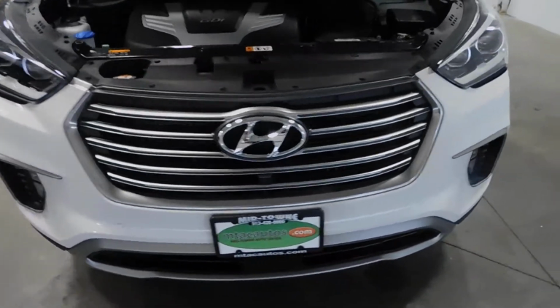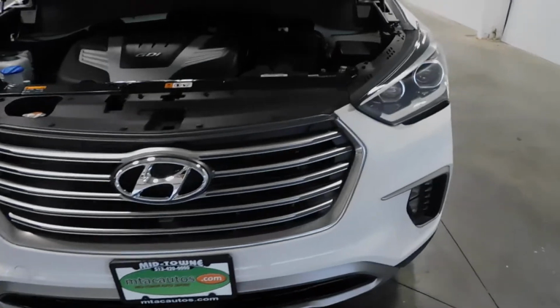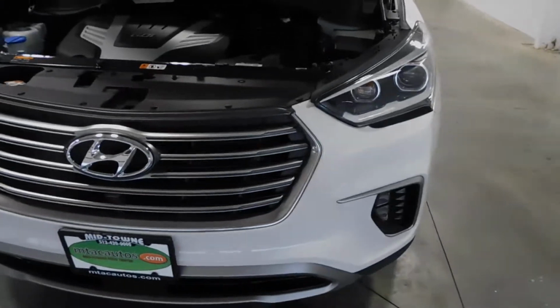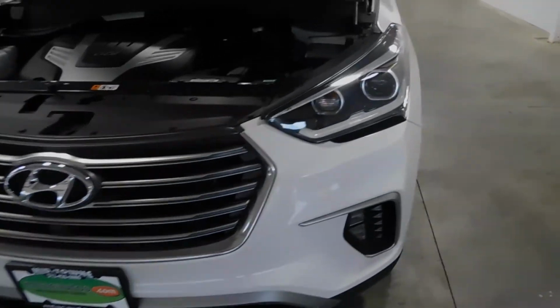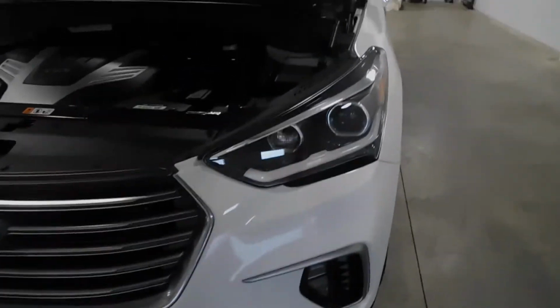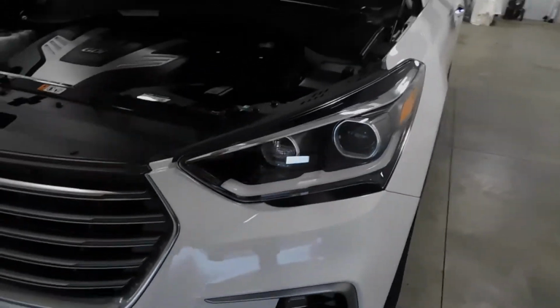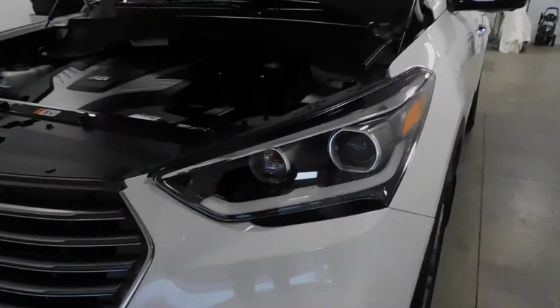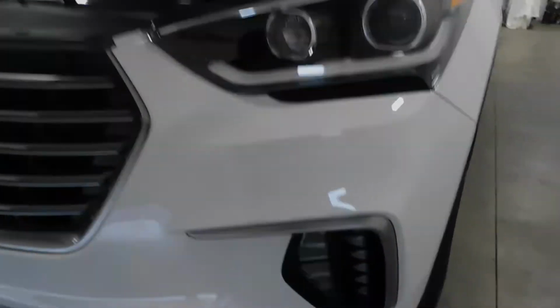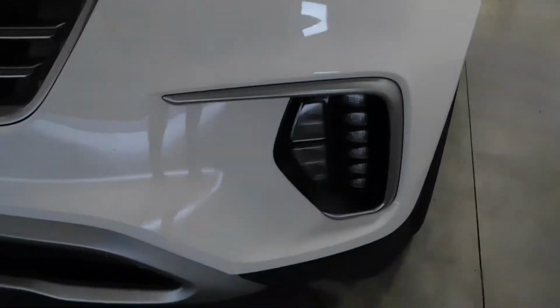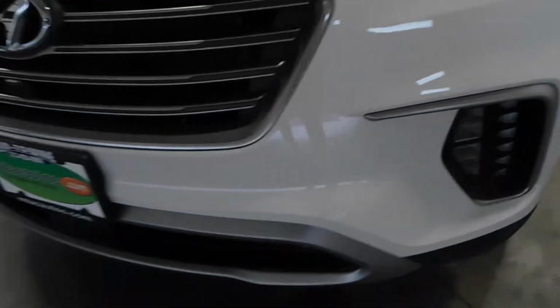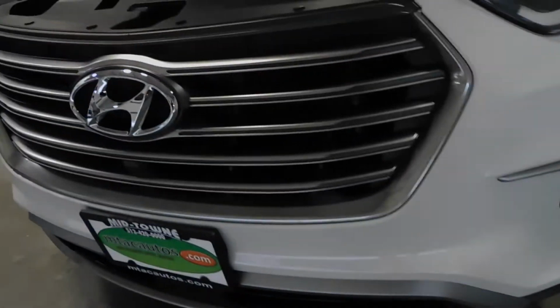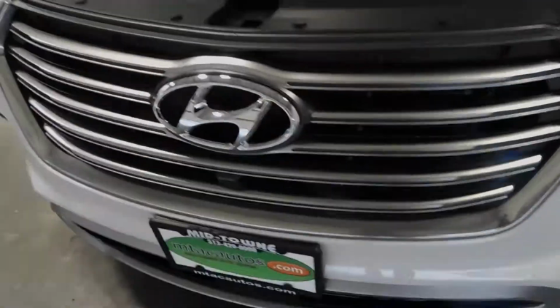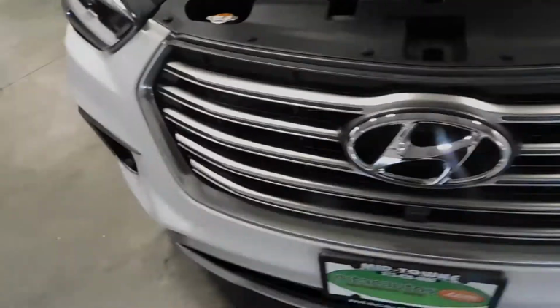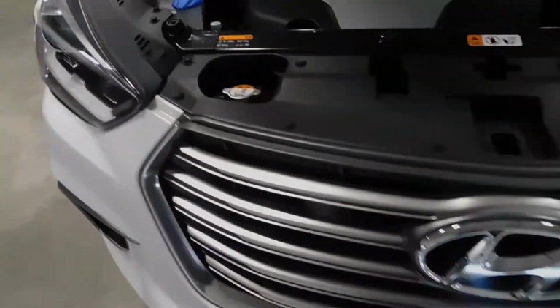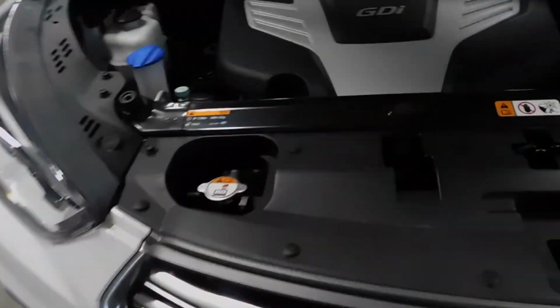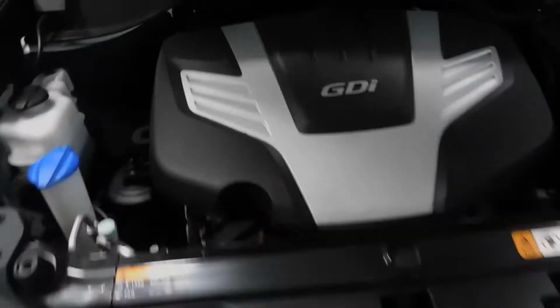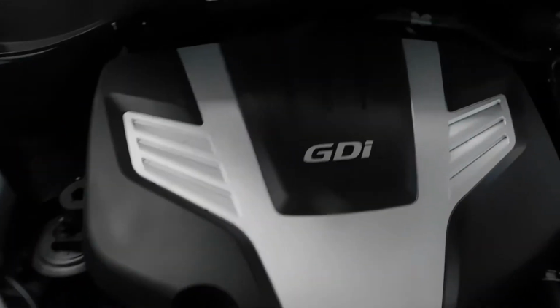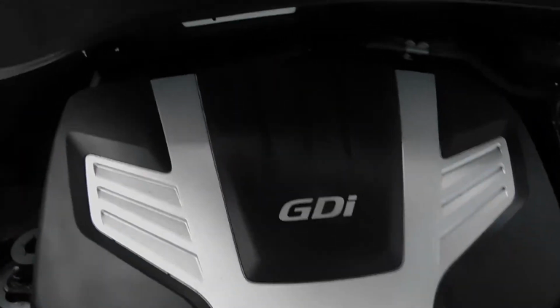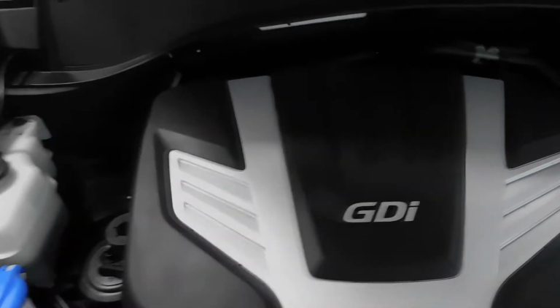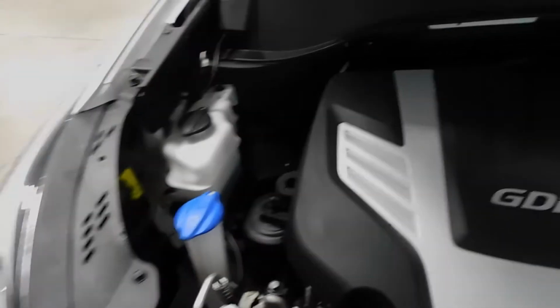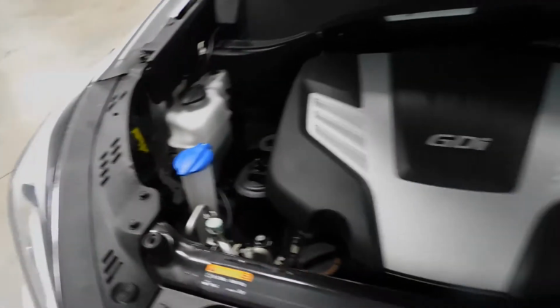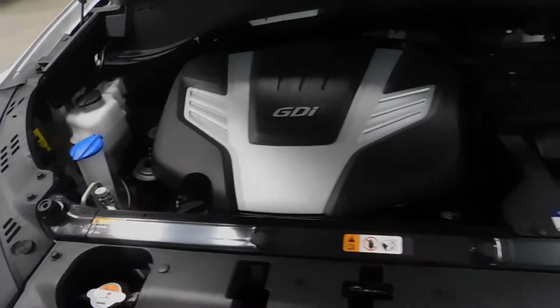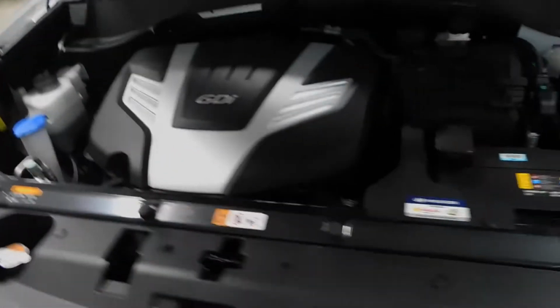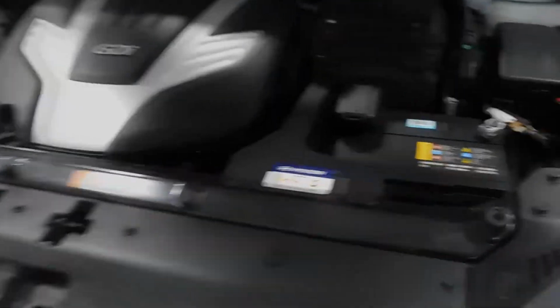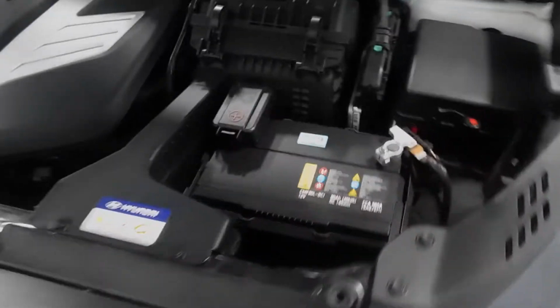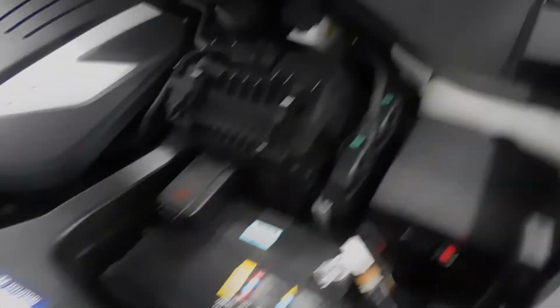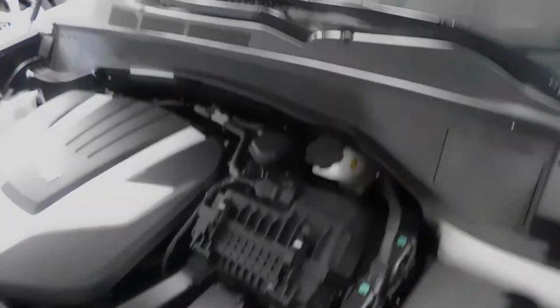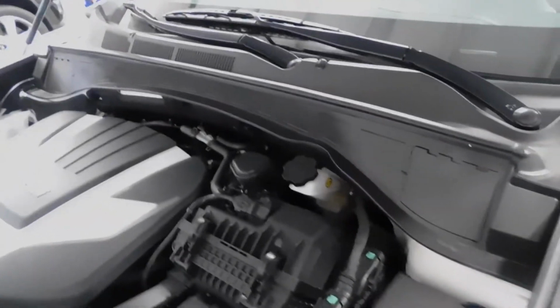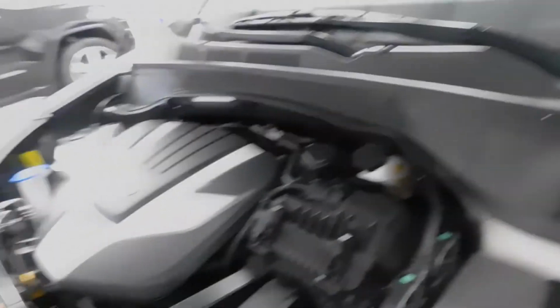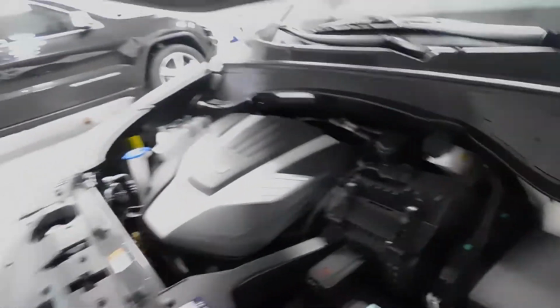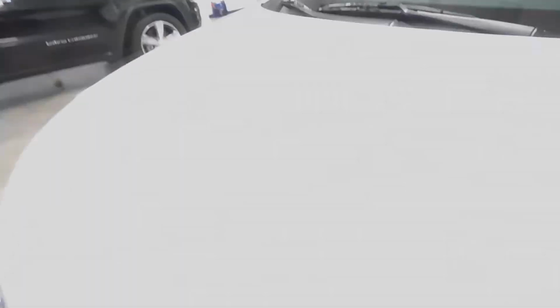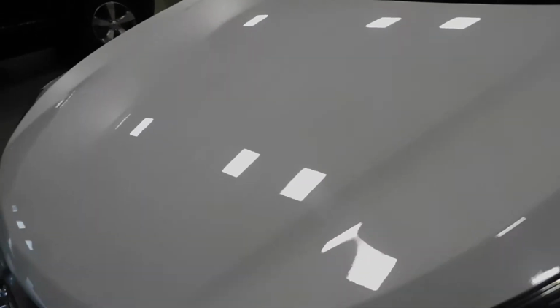No frame damage, no flood damage whatsoever. See the headlights here, fog lights, grille looks very nice. The 3.3 liter V6 engine is what is under the hood — that's what you're looking at right there along with the battery and some other stuff. Go ahead and shut the hood.